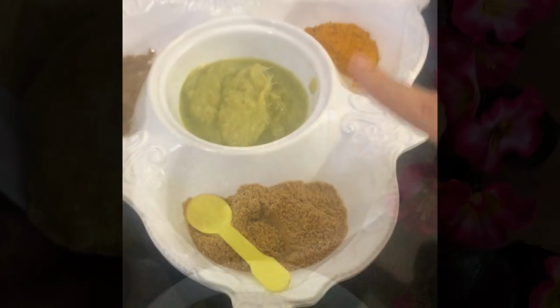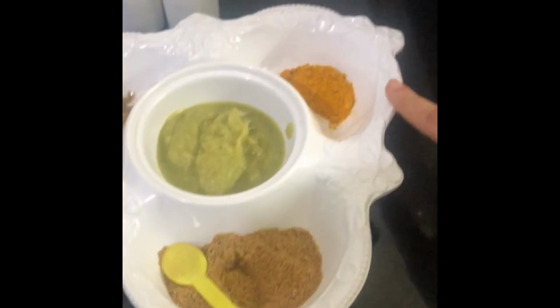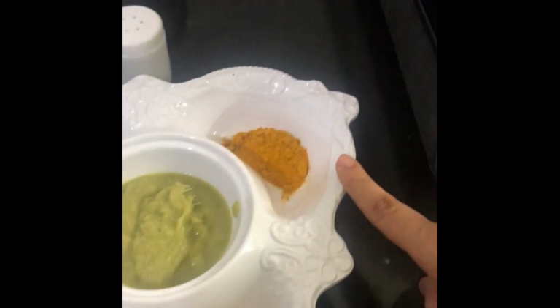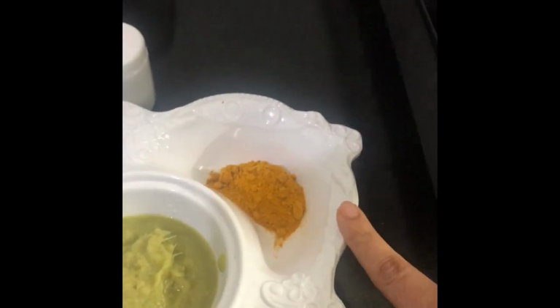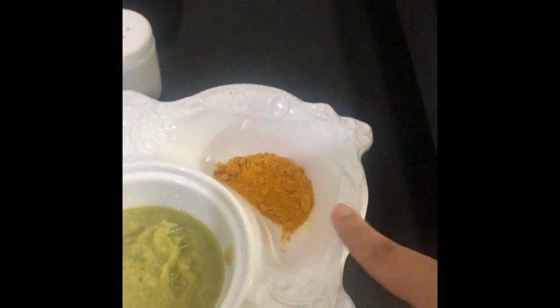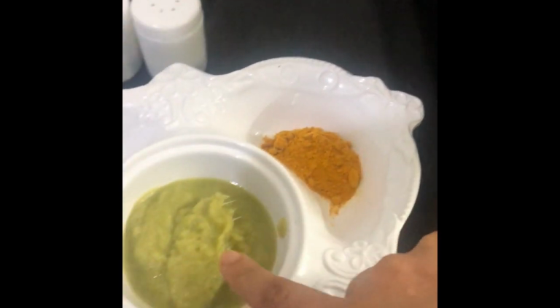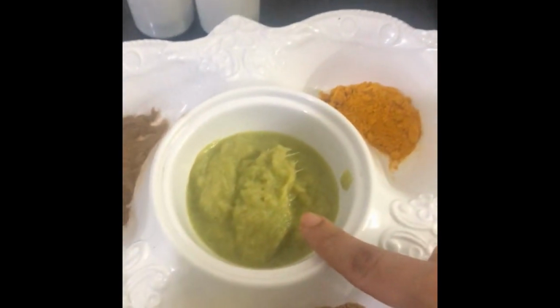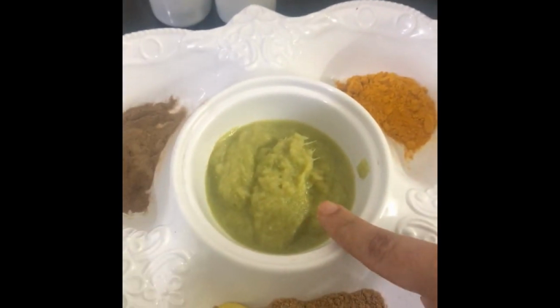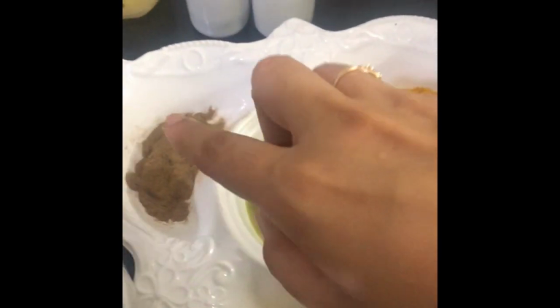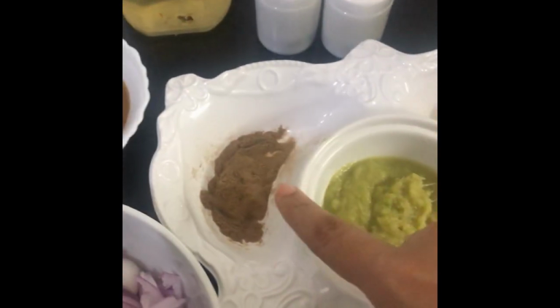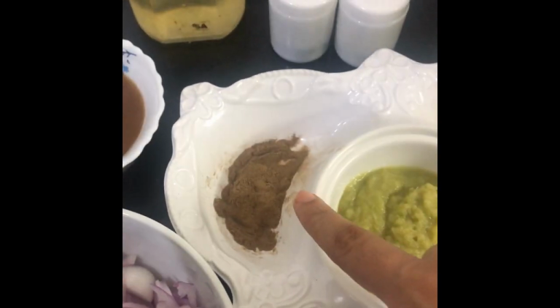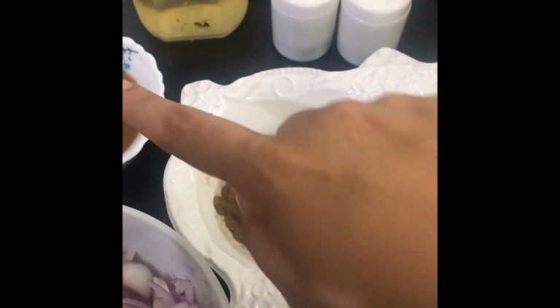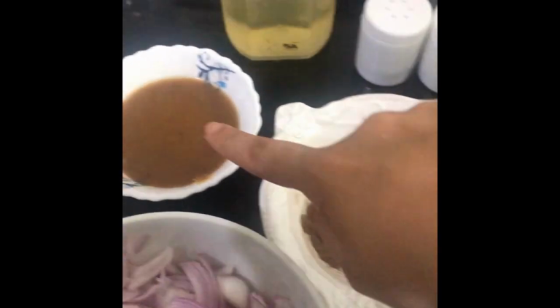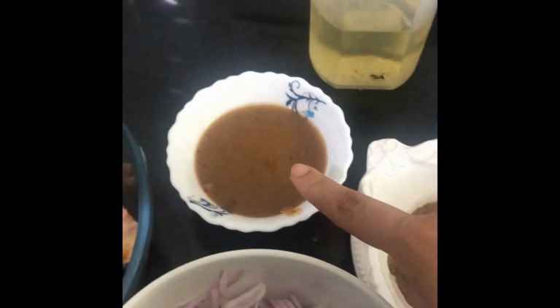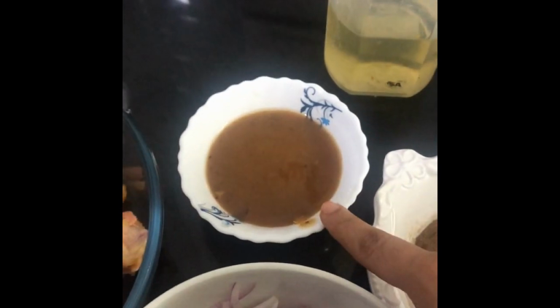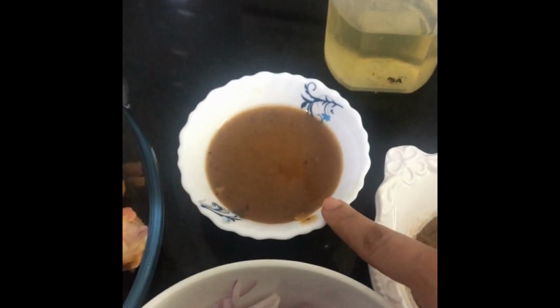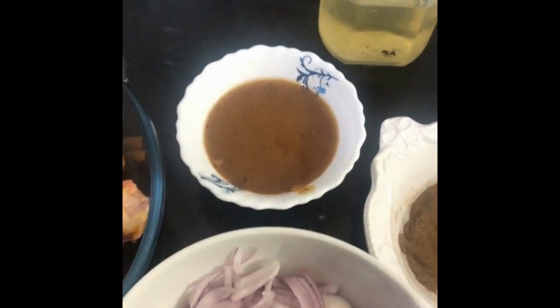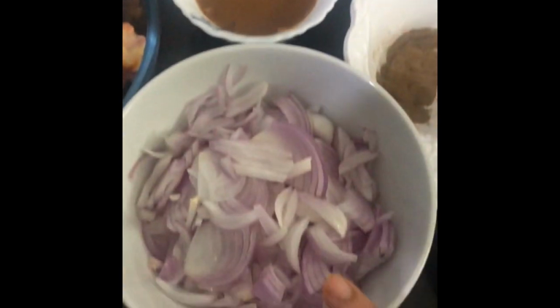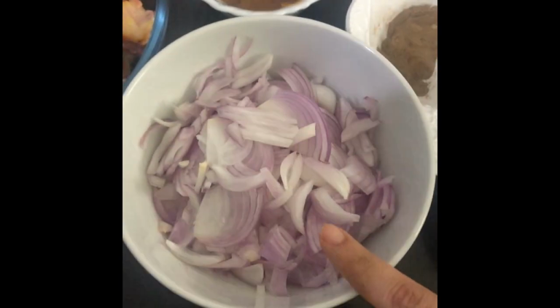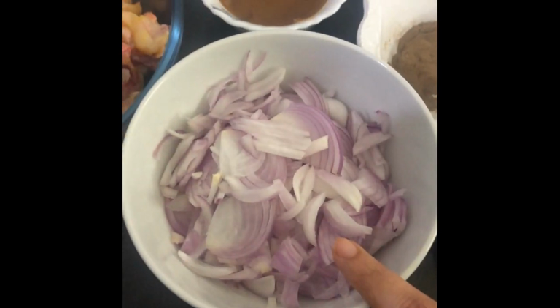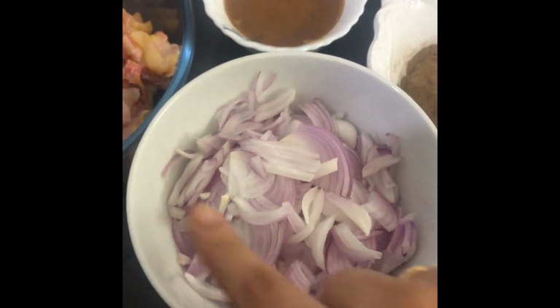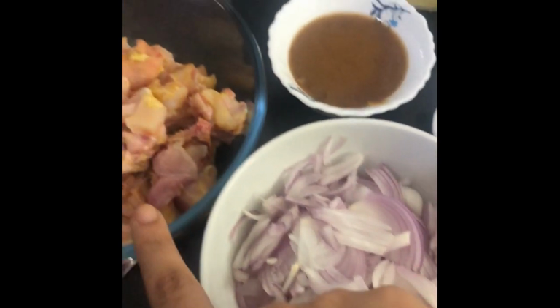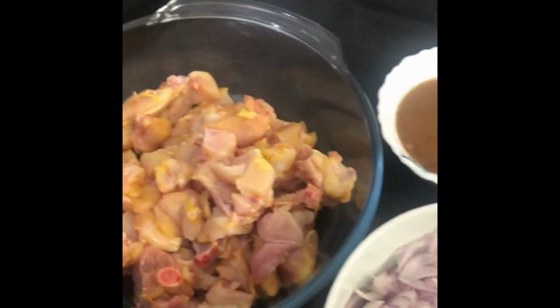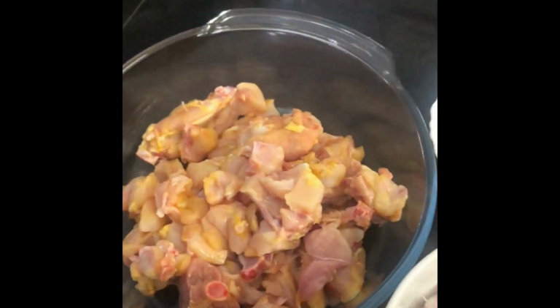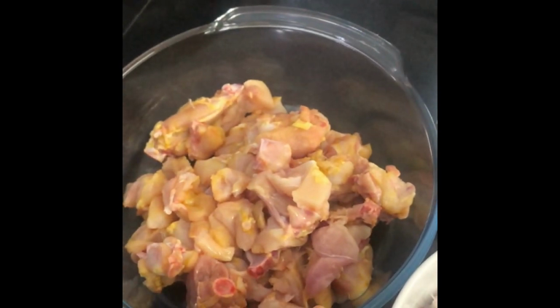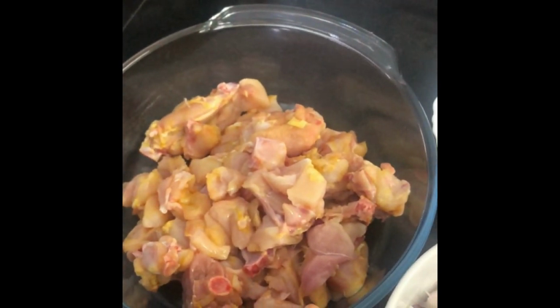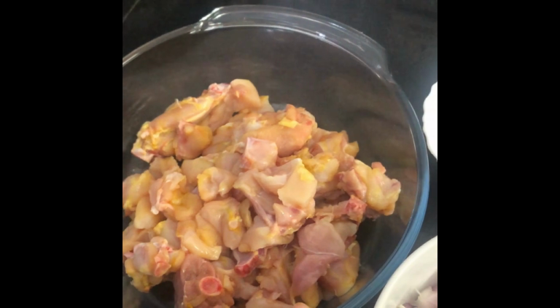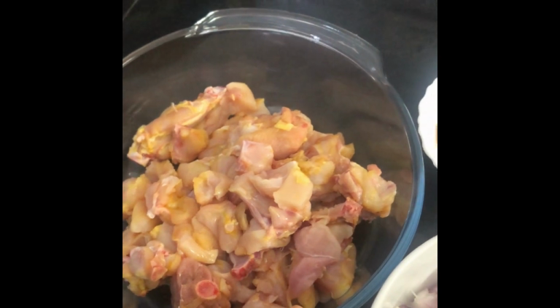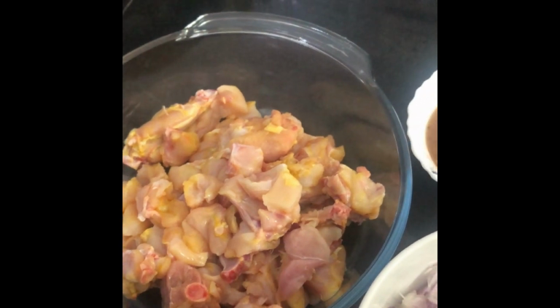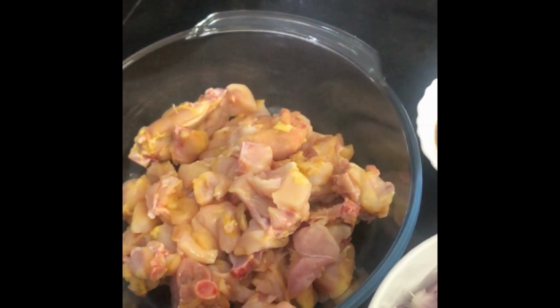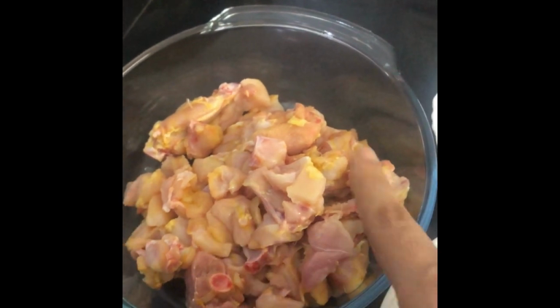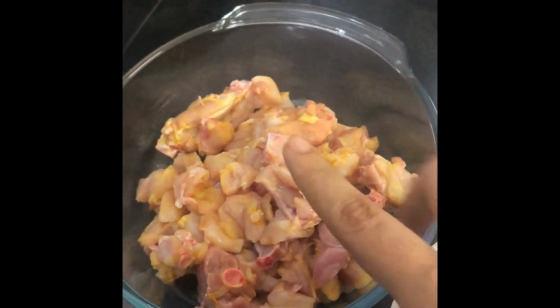turmeric powder, ginger garlic and chili paste, pepper powder, tamarind pulp, 2 to 3 onions. I have taken half kg of chicken which I chopped into small pieces.